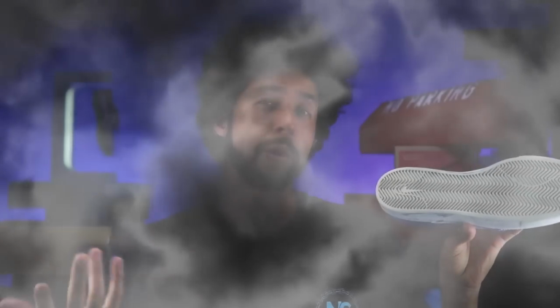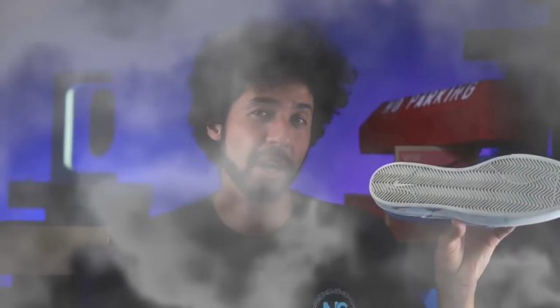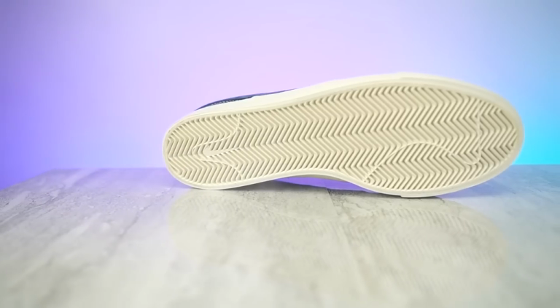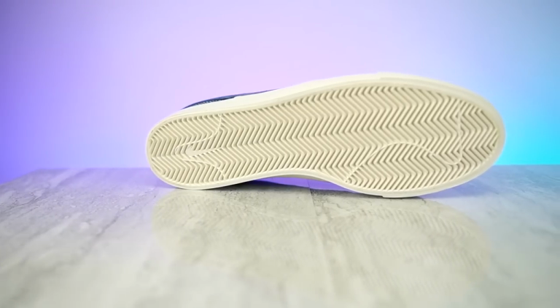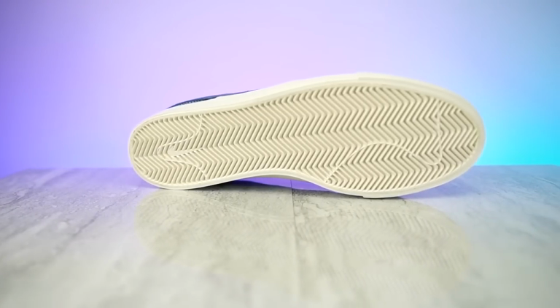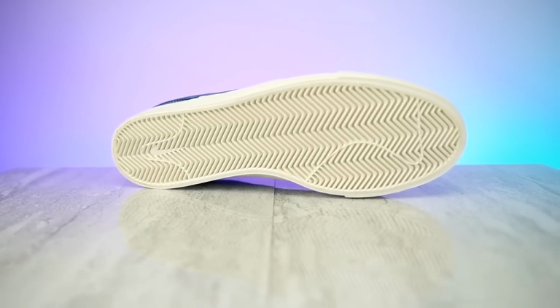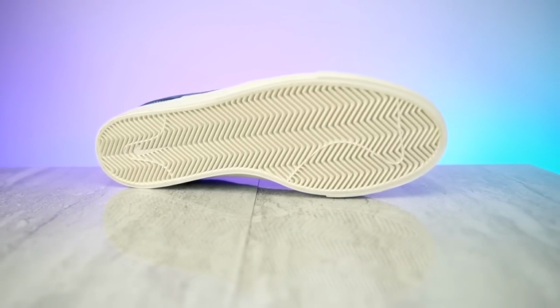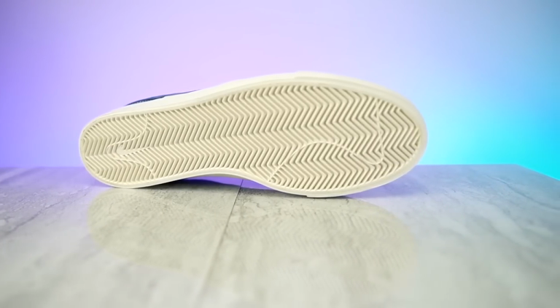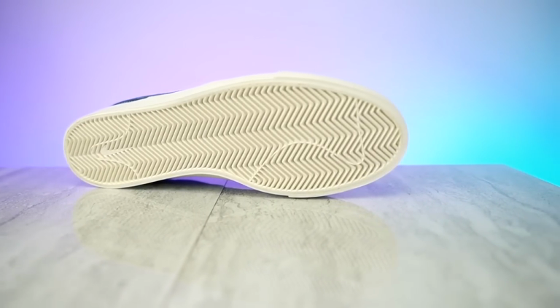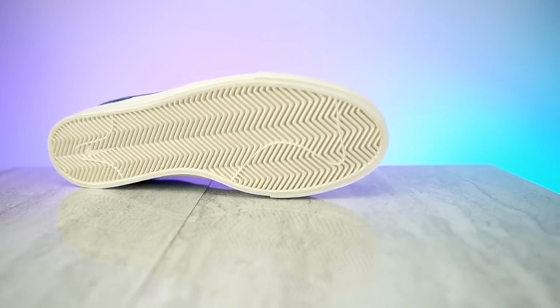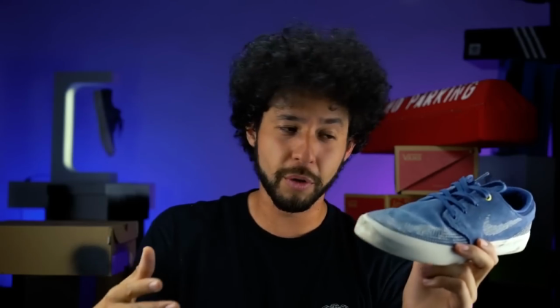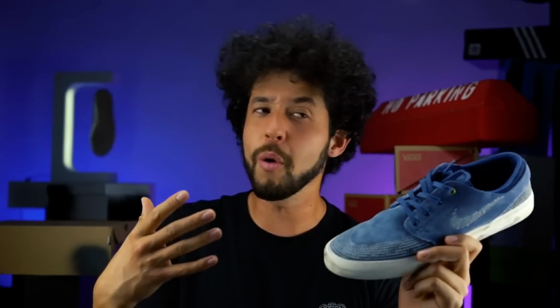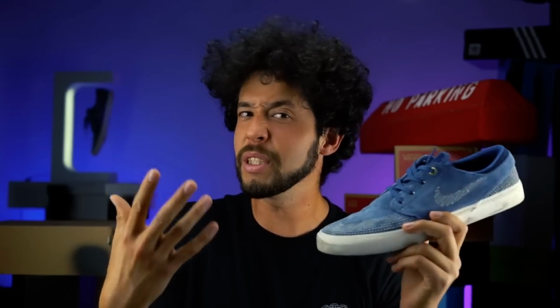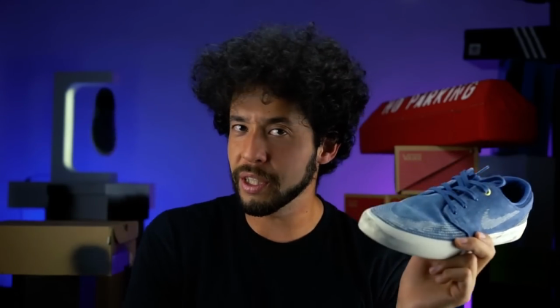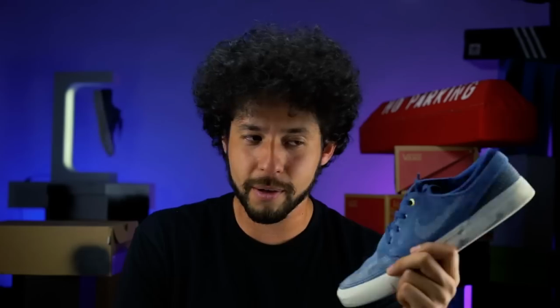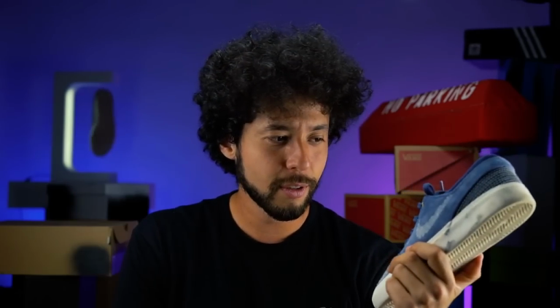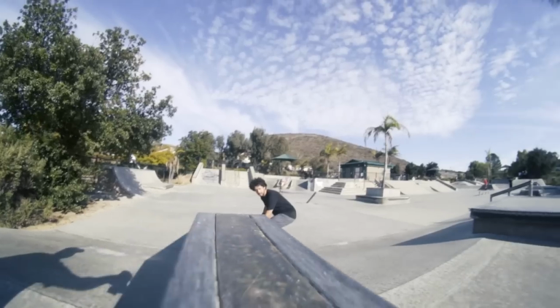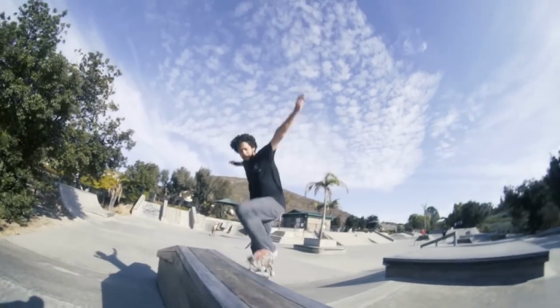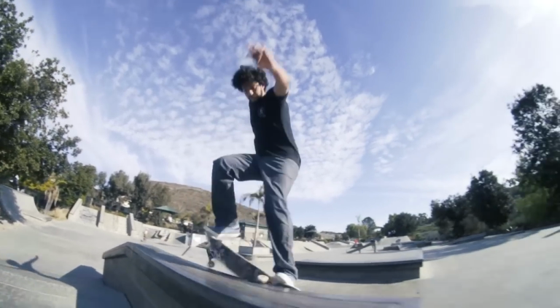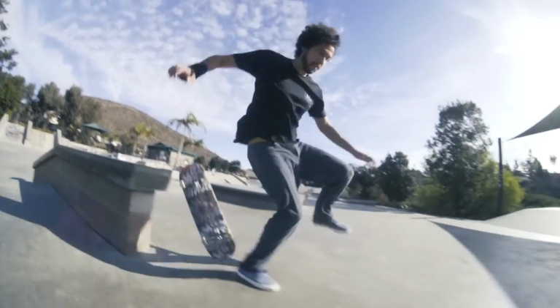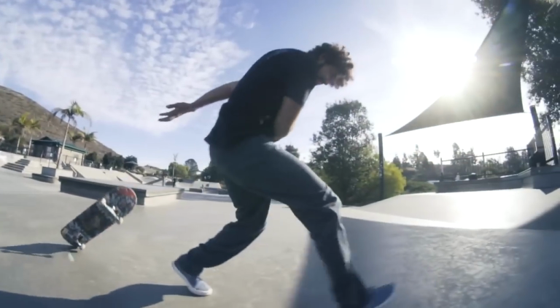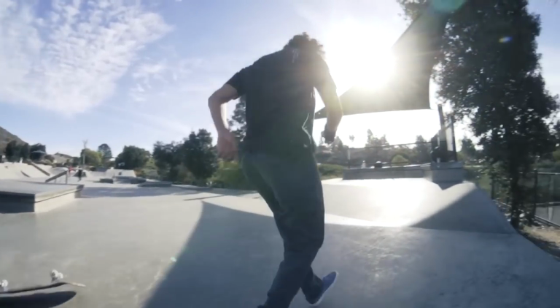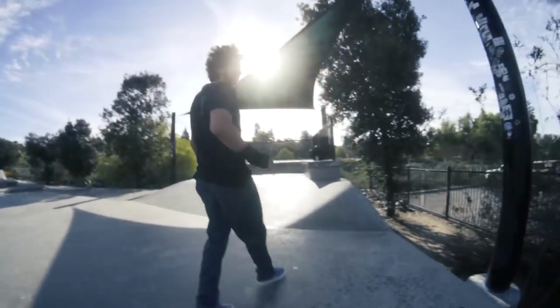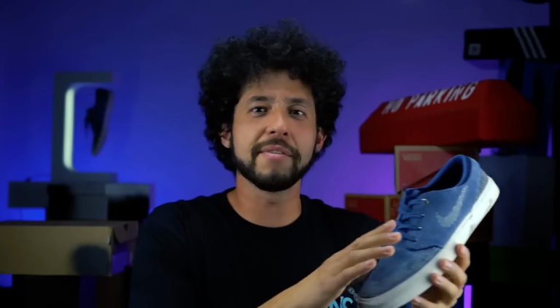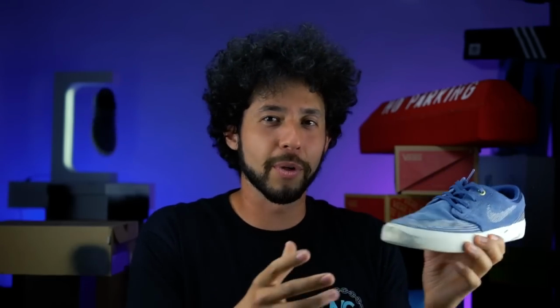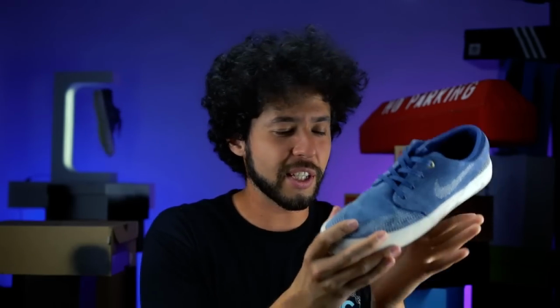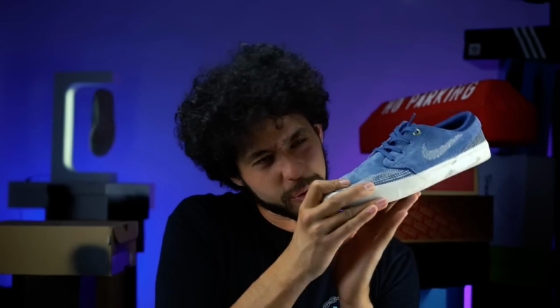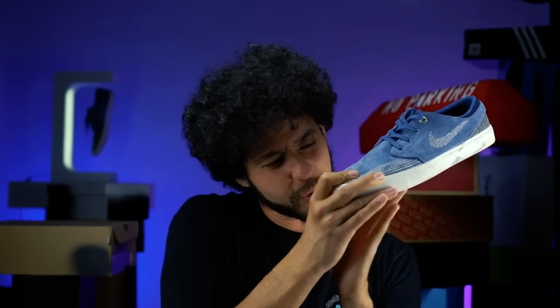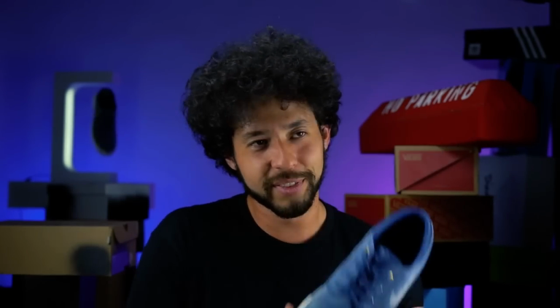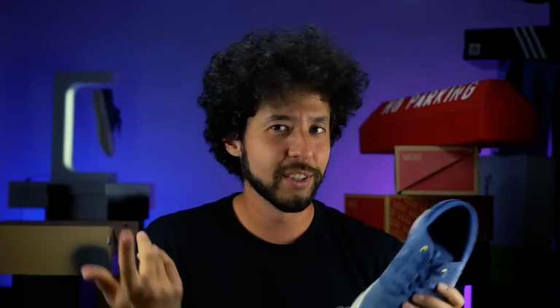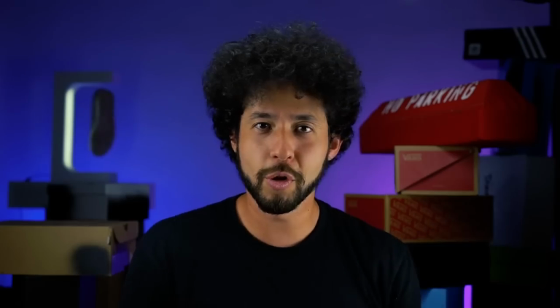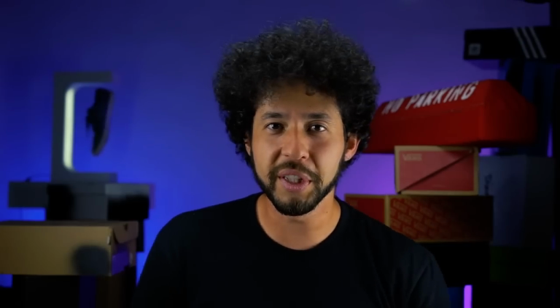The tread on these shoes is grippier than most shoes that I've skated. The only downside to how grippy they are is that they squeak, so if you don't want to be squeaking around then I don't think you should get them — even when you're running there's always squeaking.